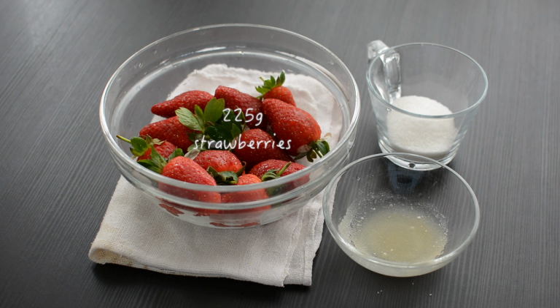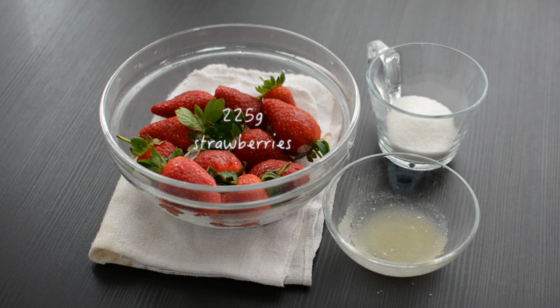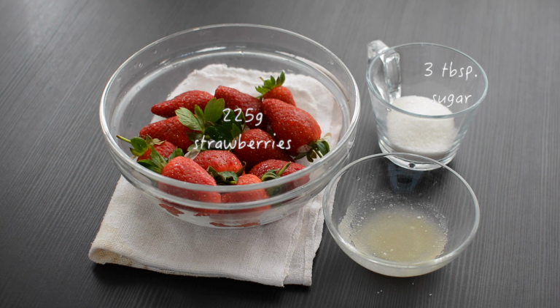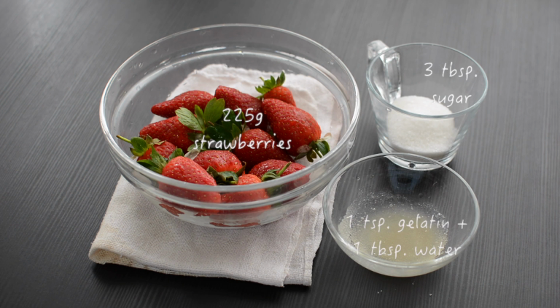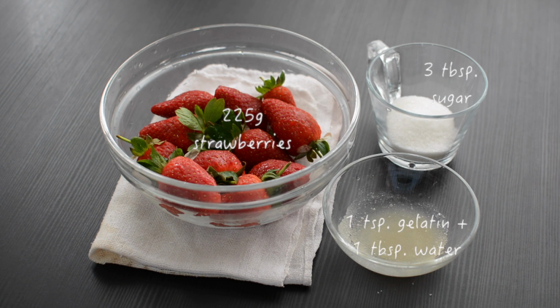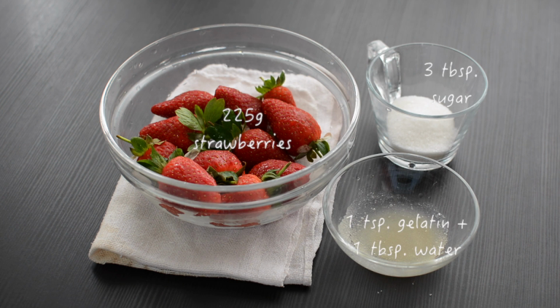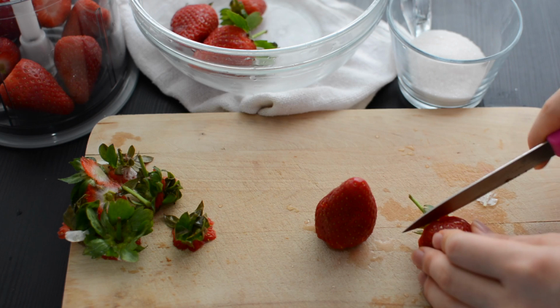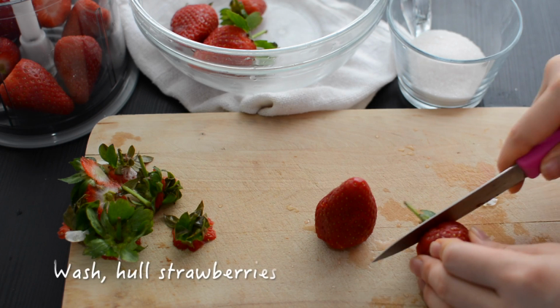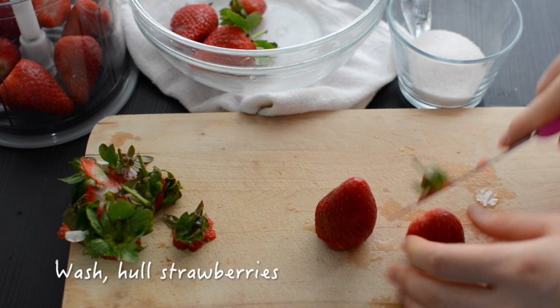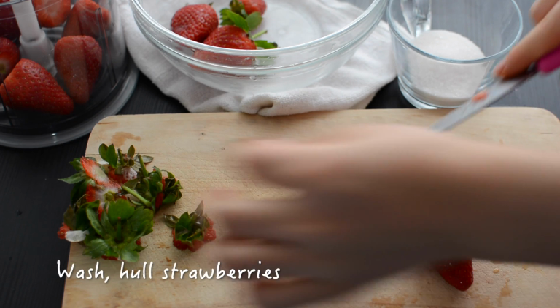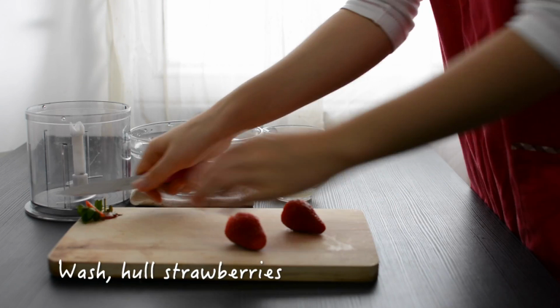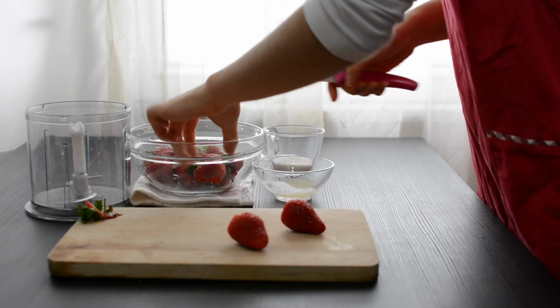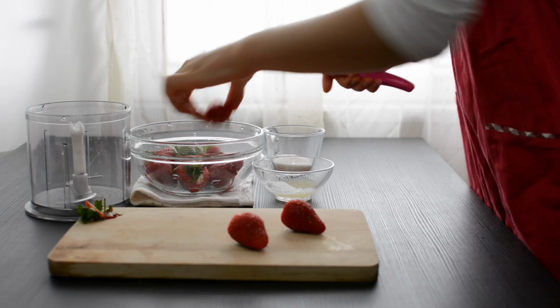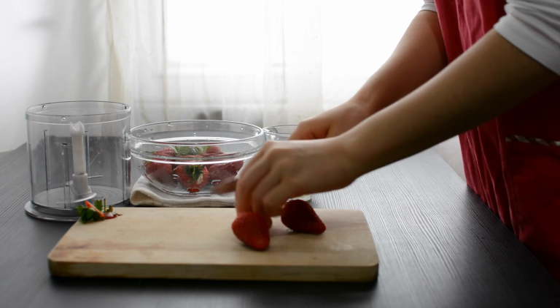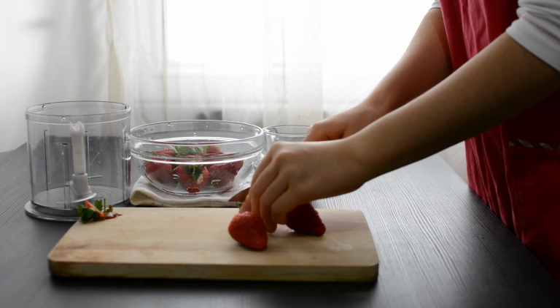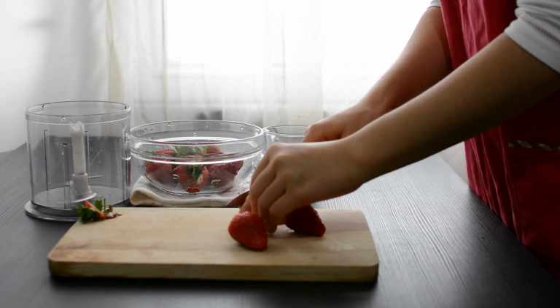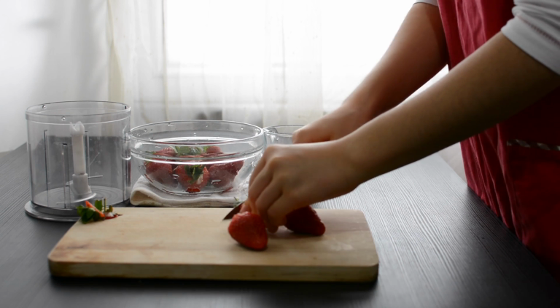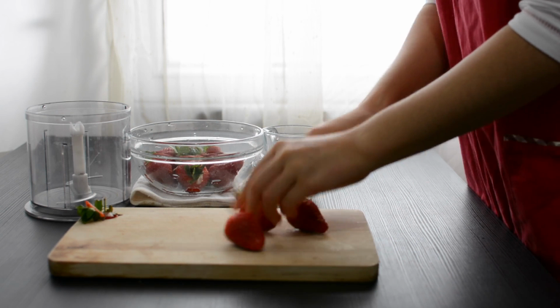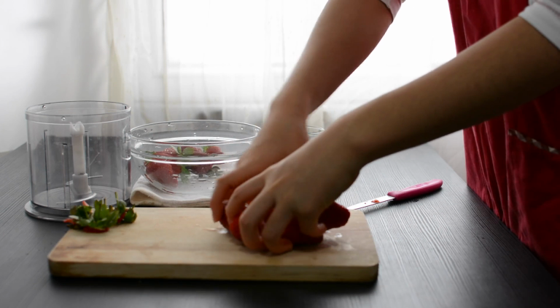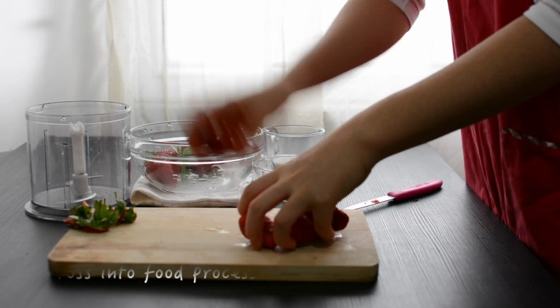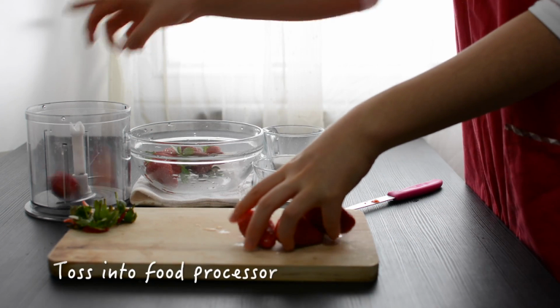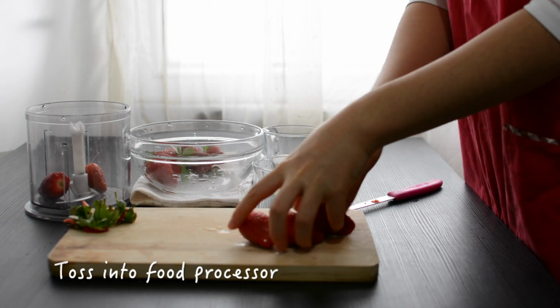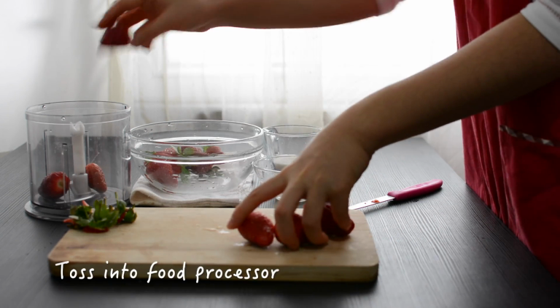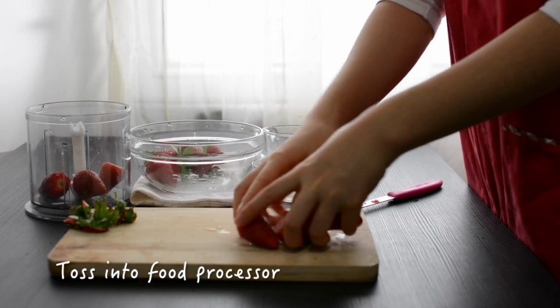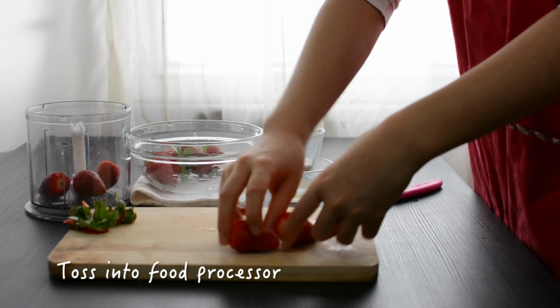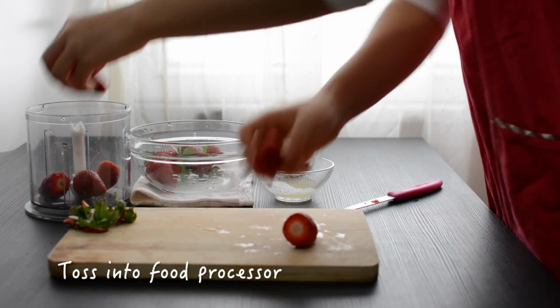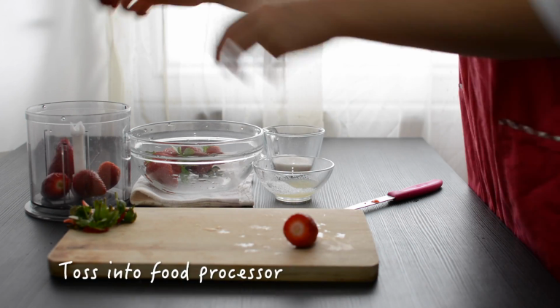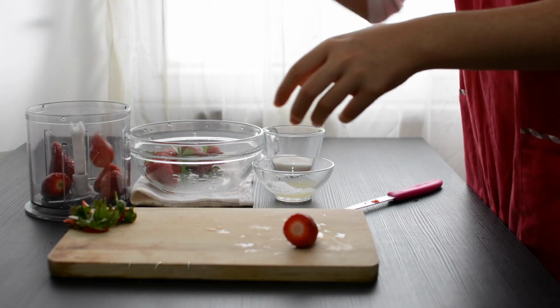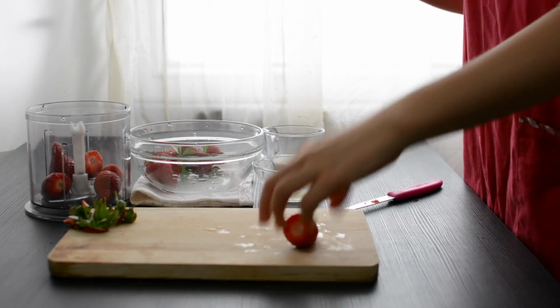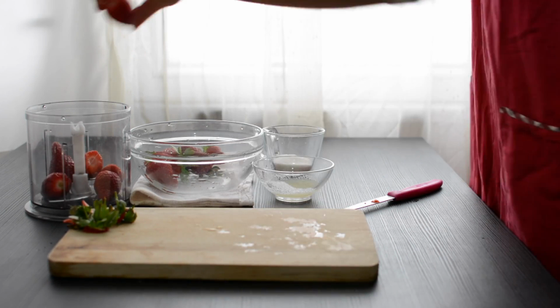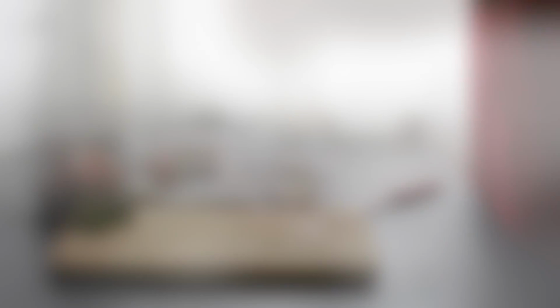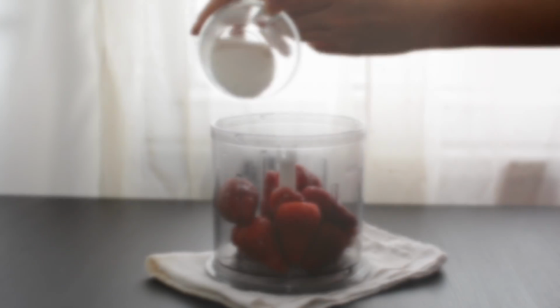Meanwhile, let's make a strawberry sauce topping. Wash and hull the strawberries, then place them inside a blender. Pour sugar over the strawberries inside the blender.